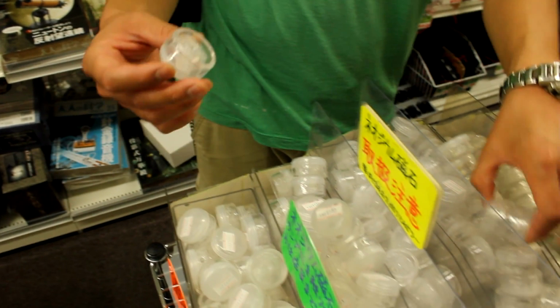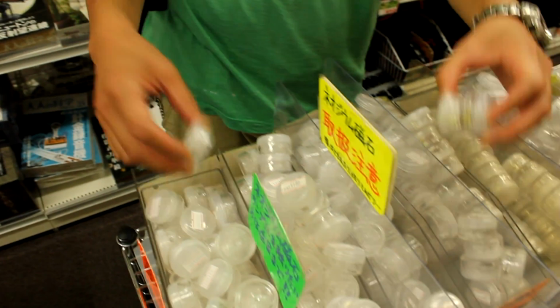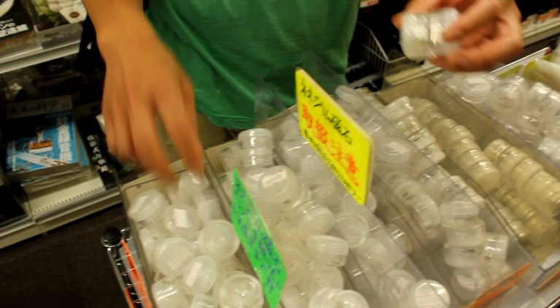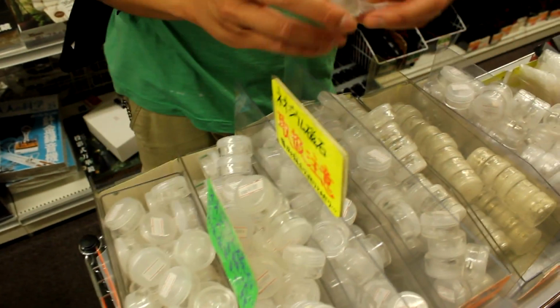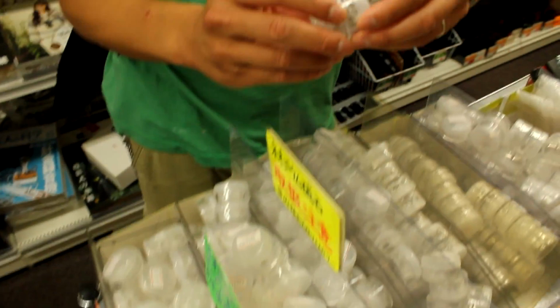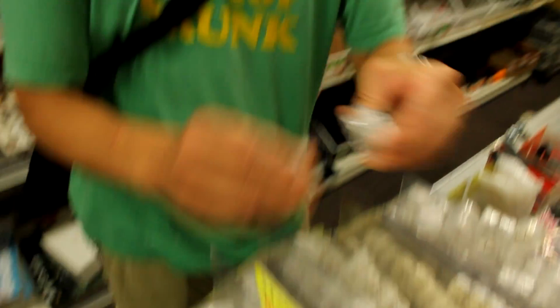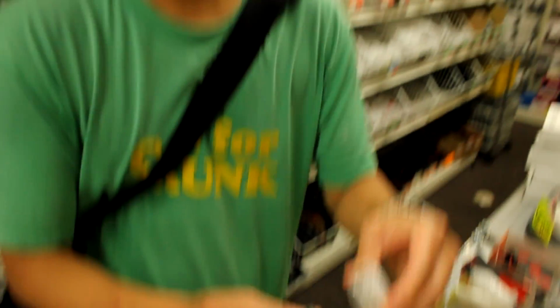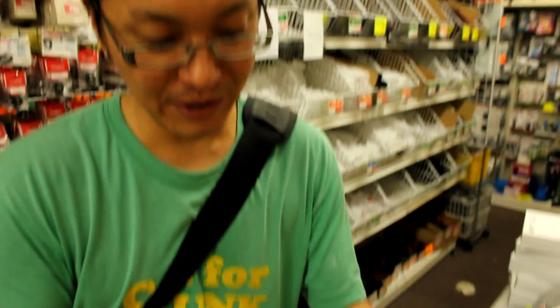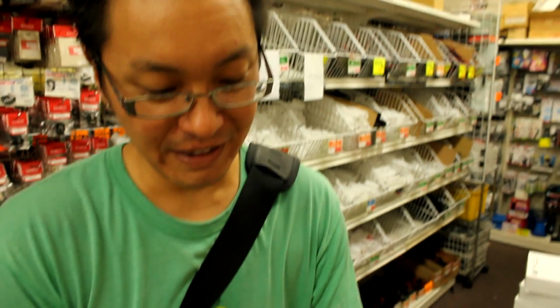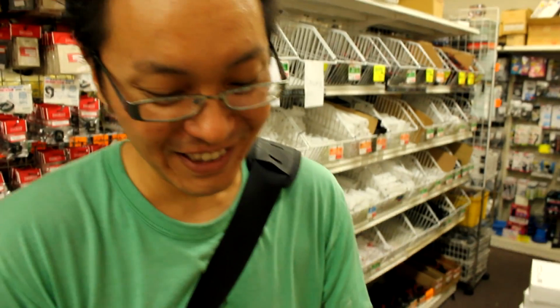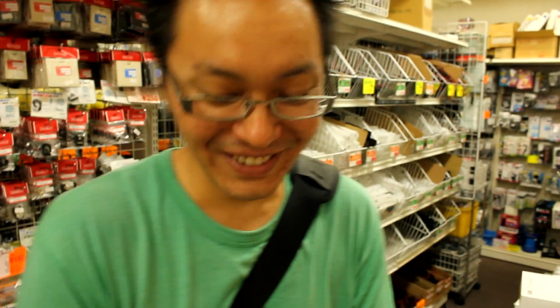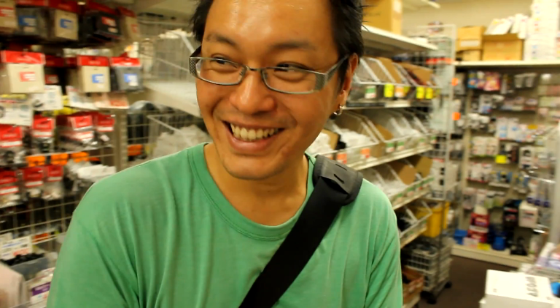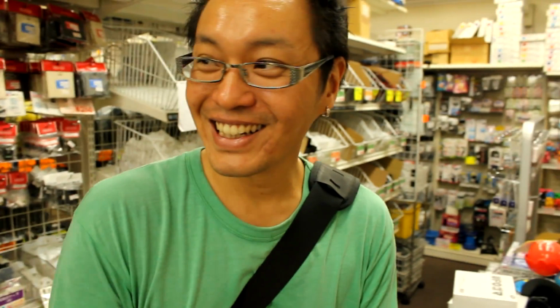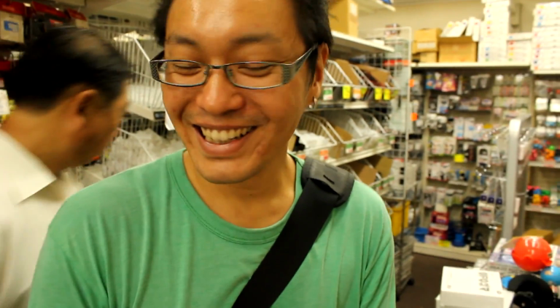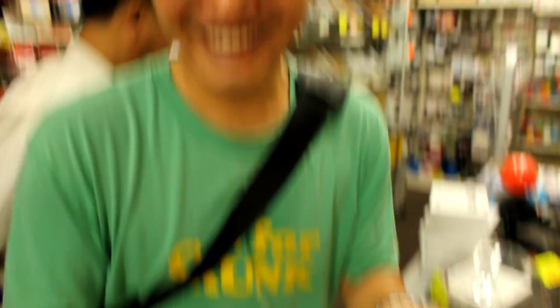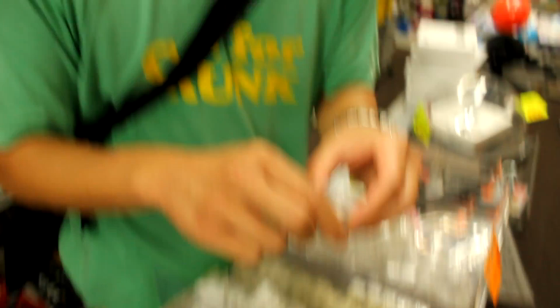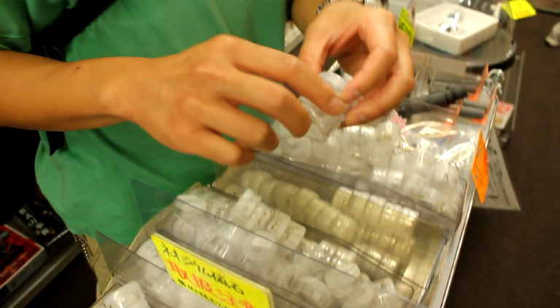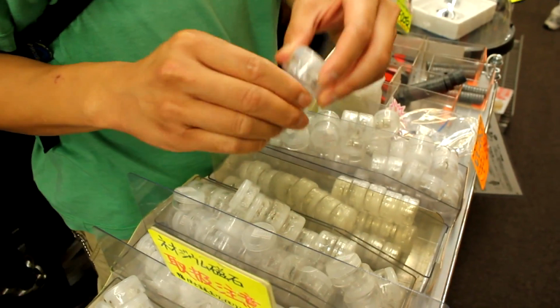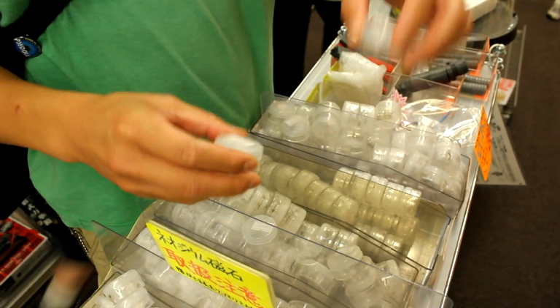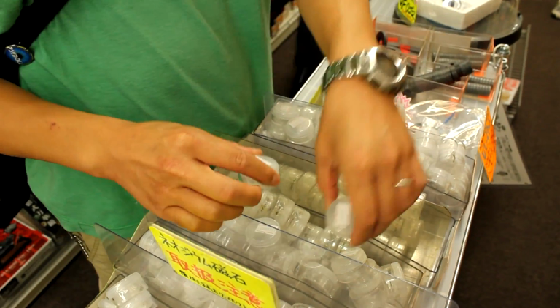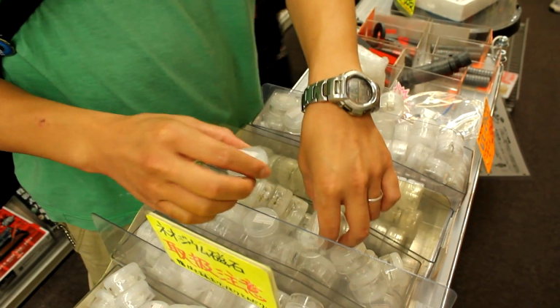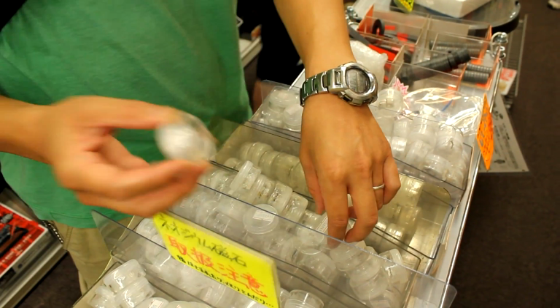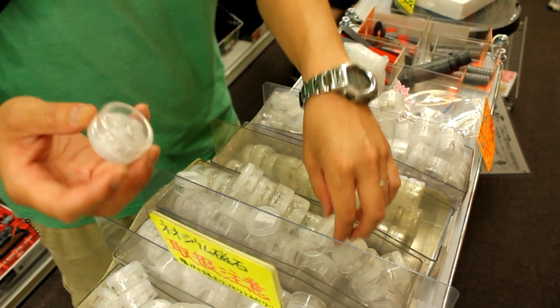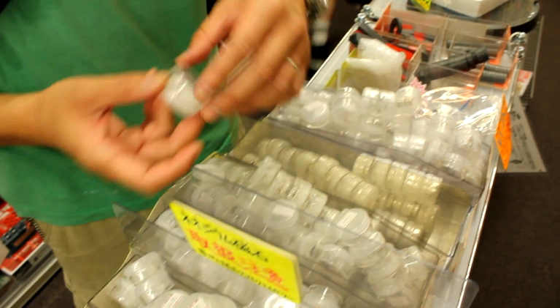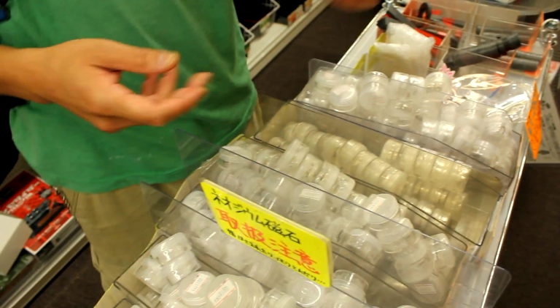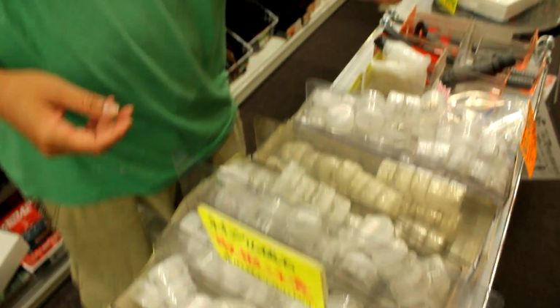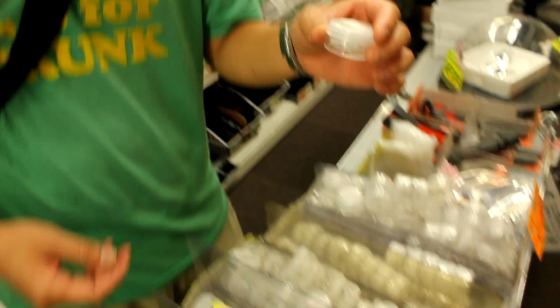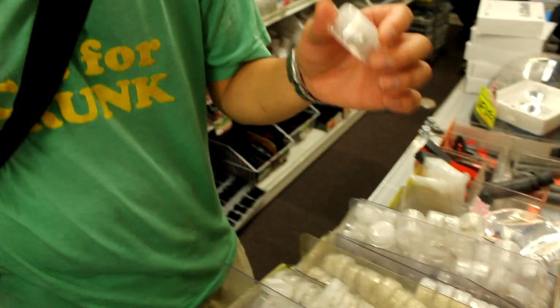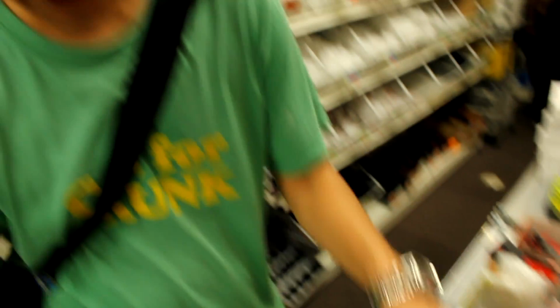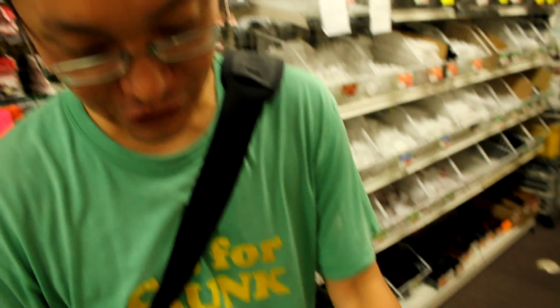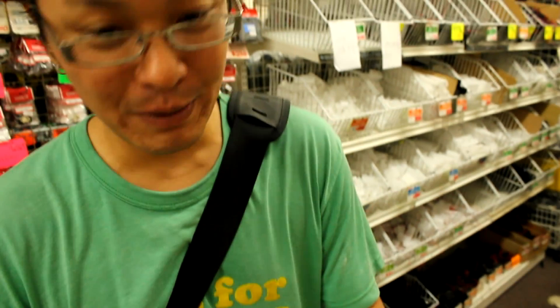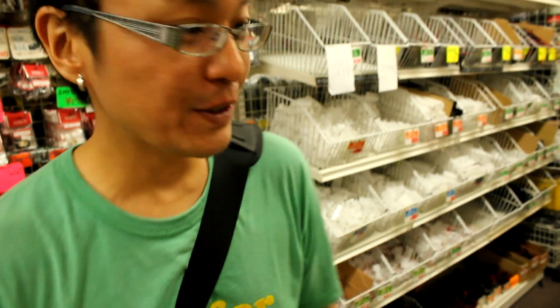And these are the neodymium magnets. You can see they come stuck together. So if you need strong magnets, you can just pick them up here too.